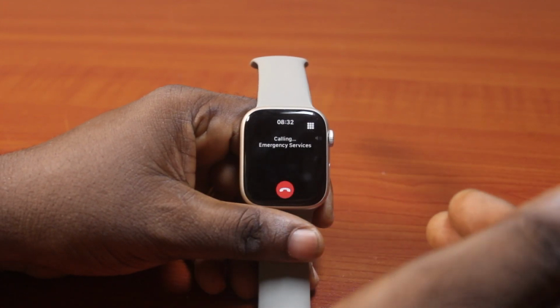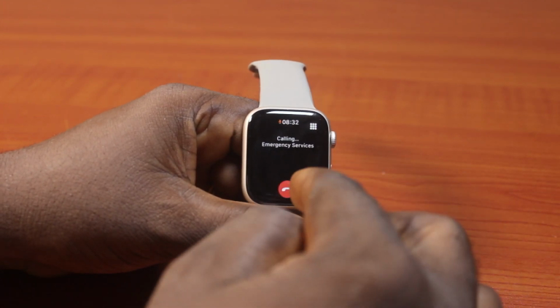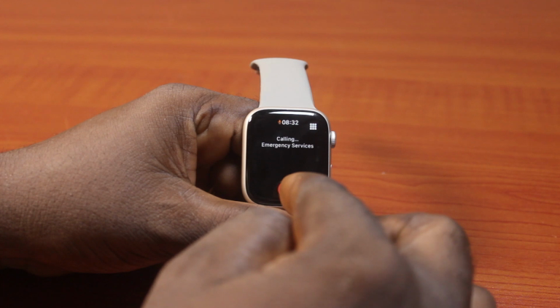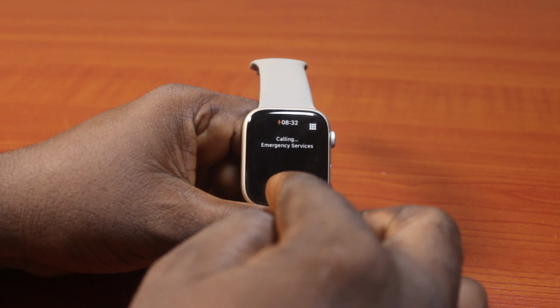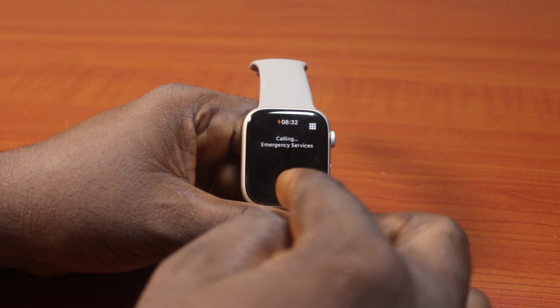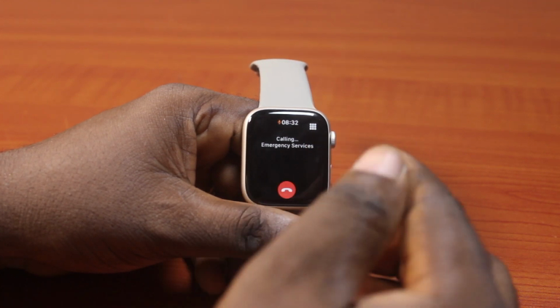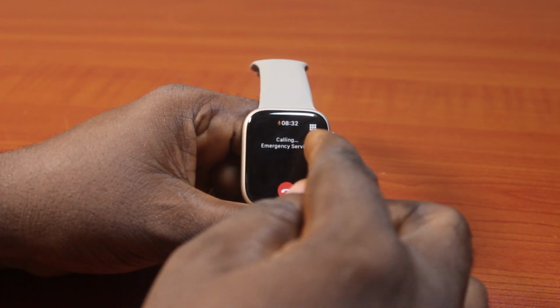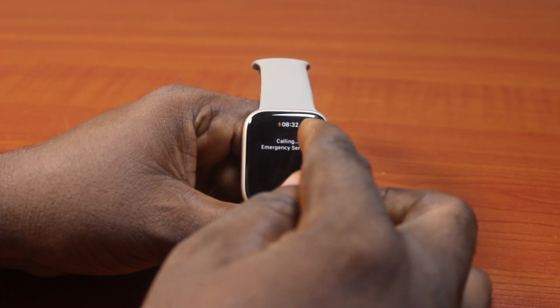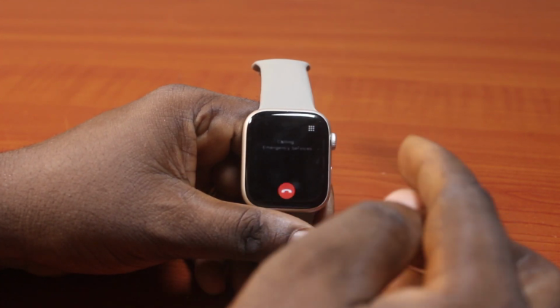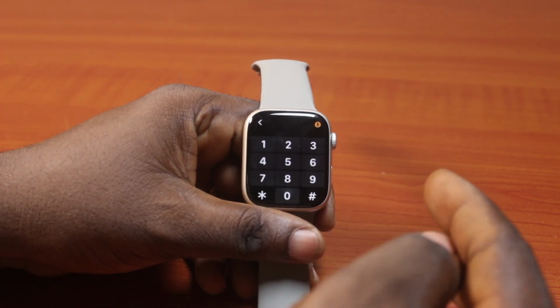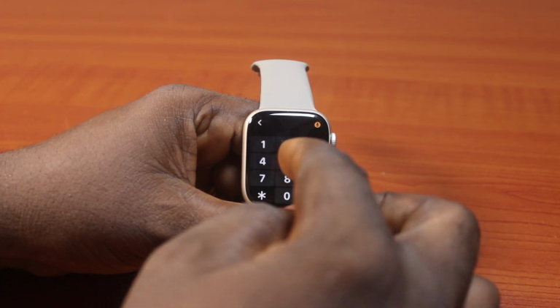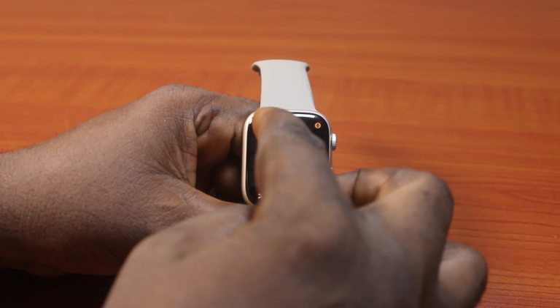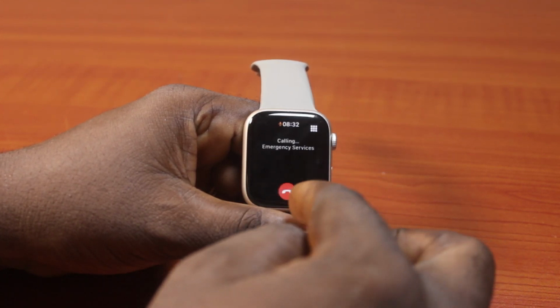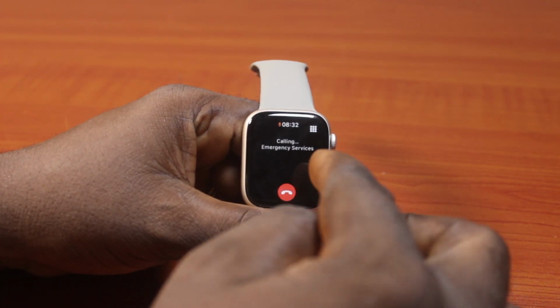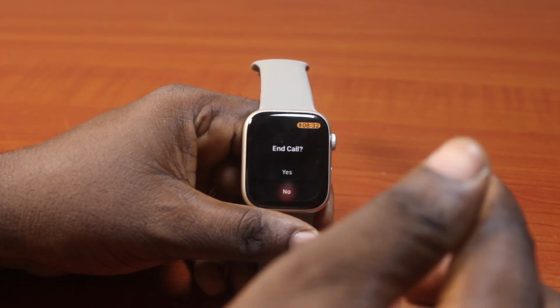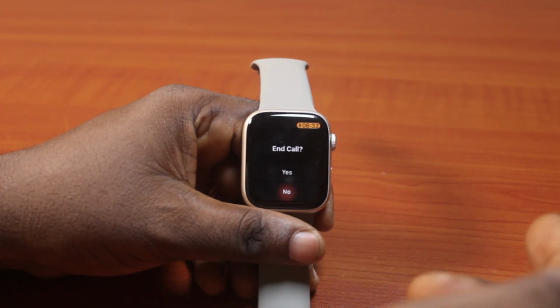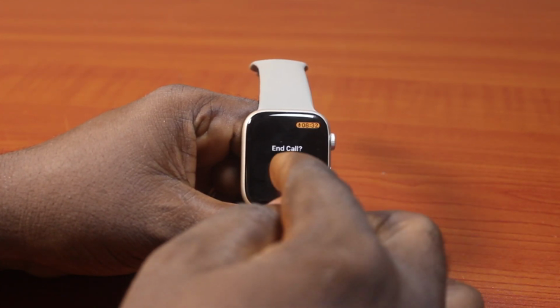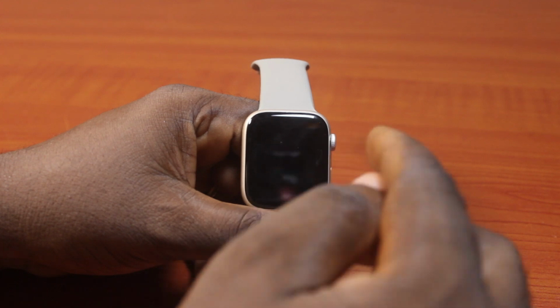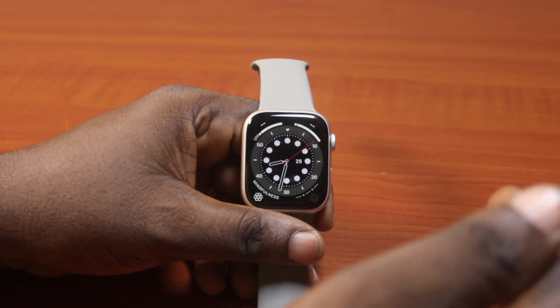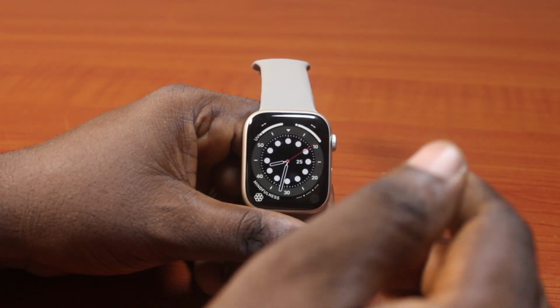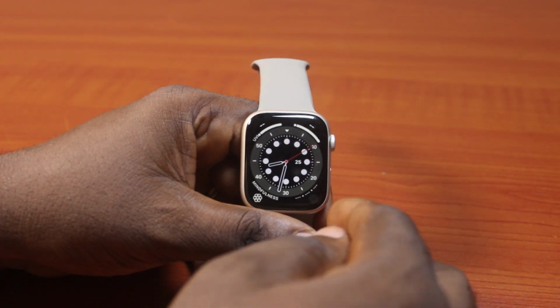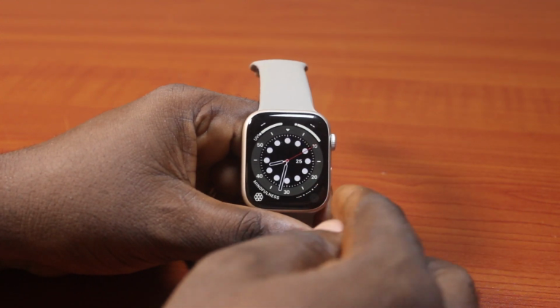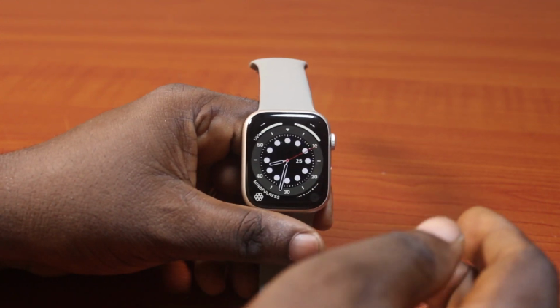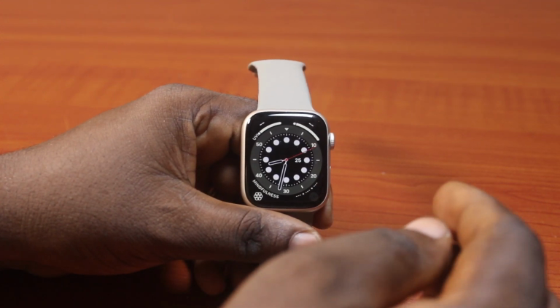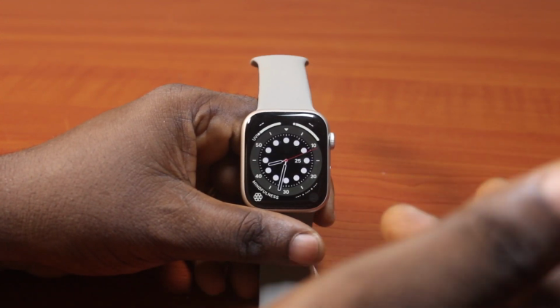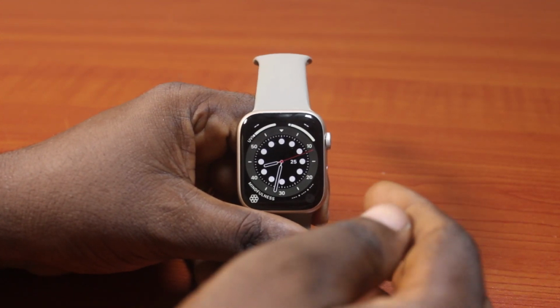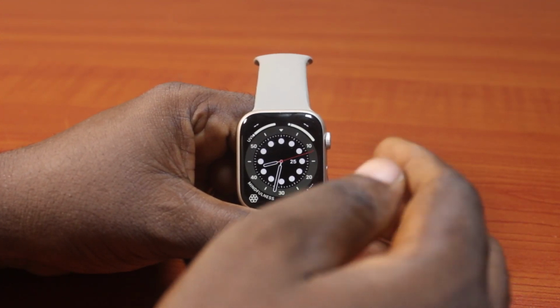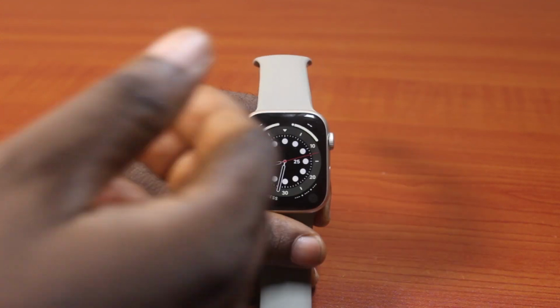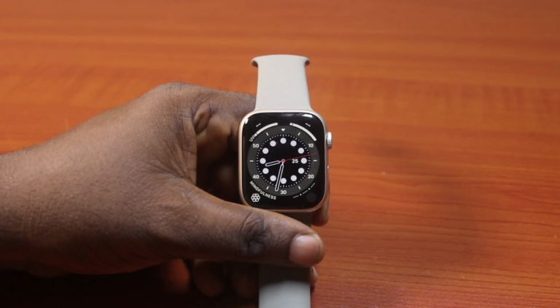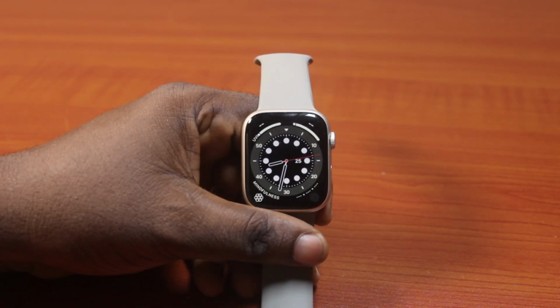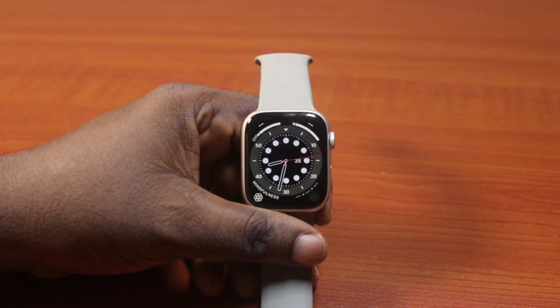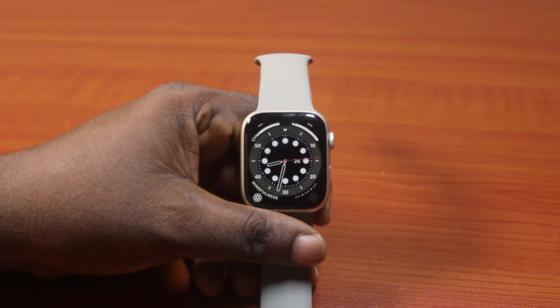So after maybe five seconds or so, your Apple Watch will put a call through to the emergency service. You can disable this. If you want to do this, just follow the steps I'm about to share with you in this video.